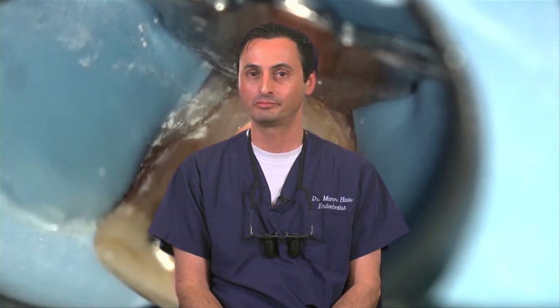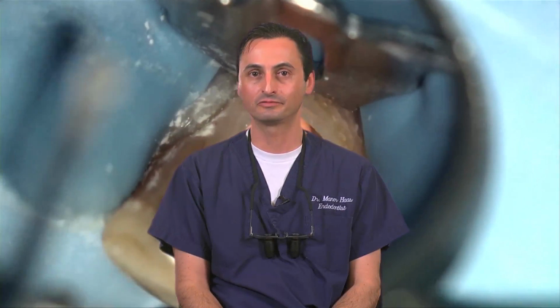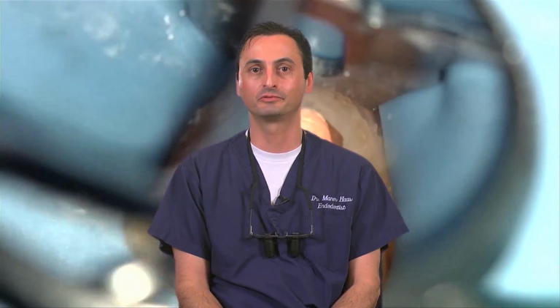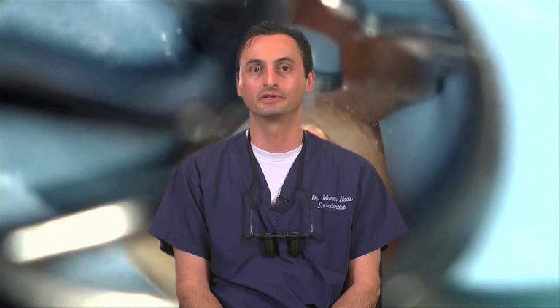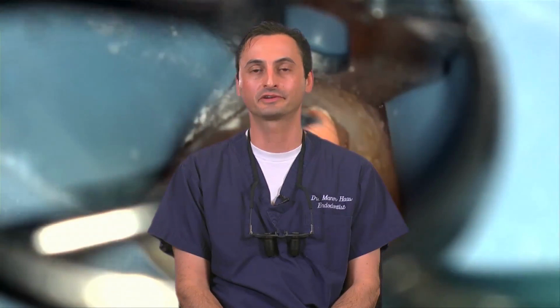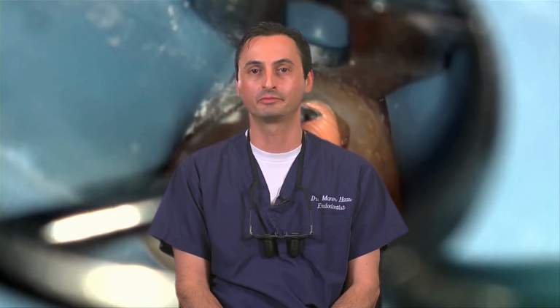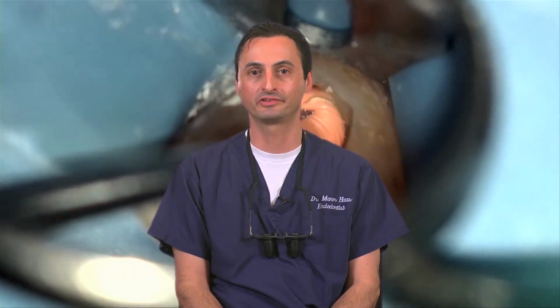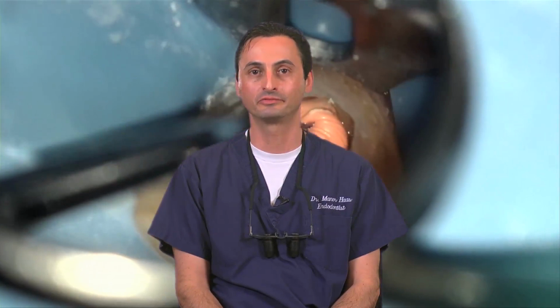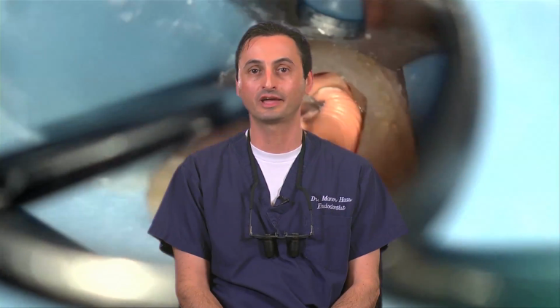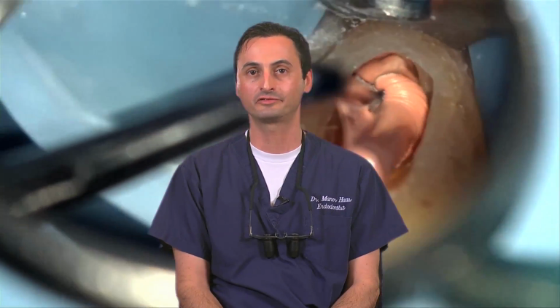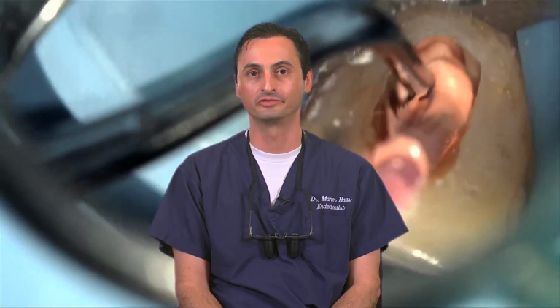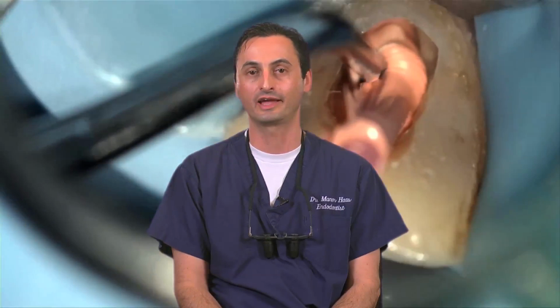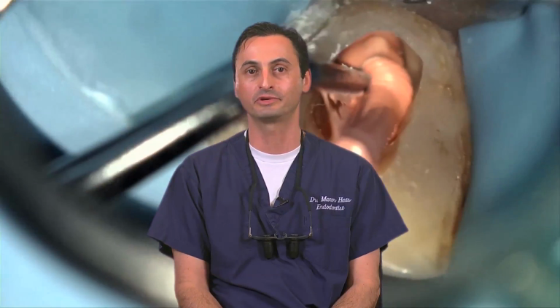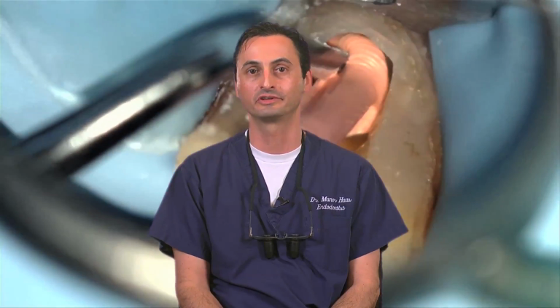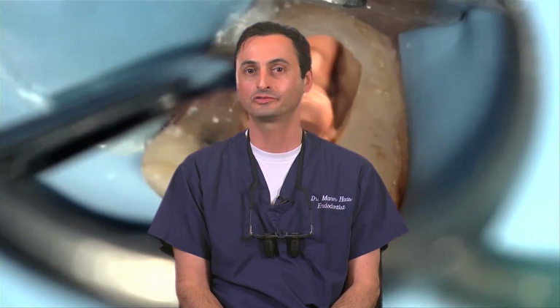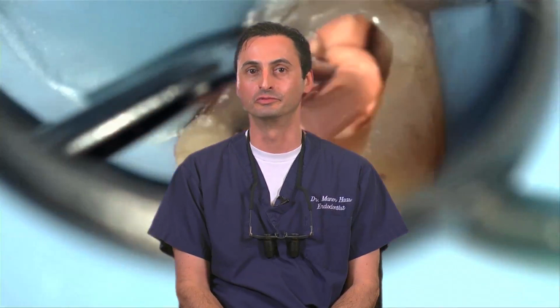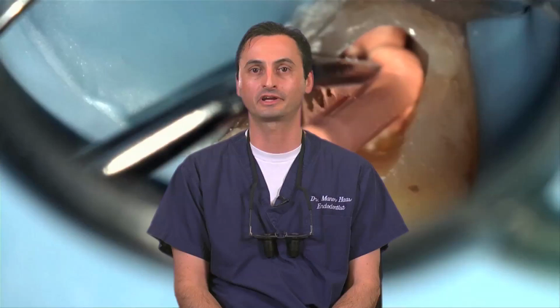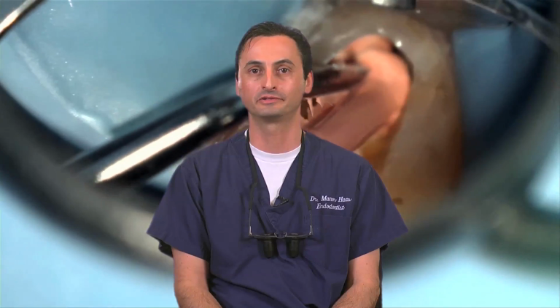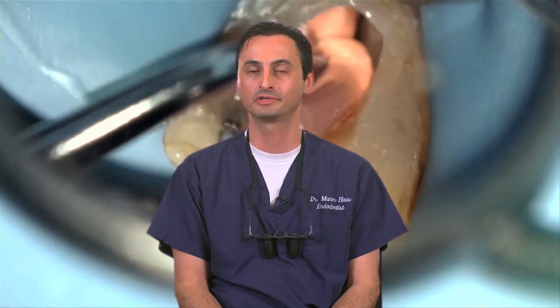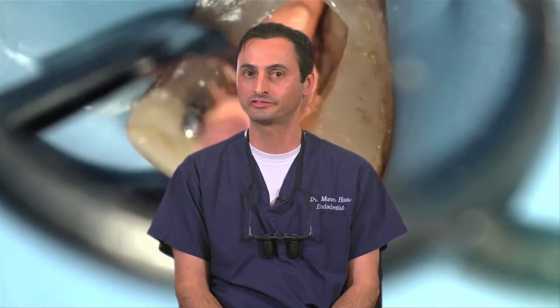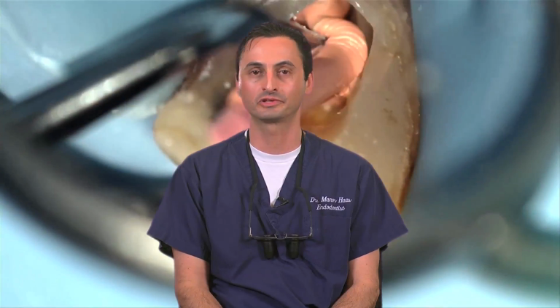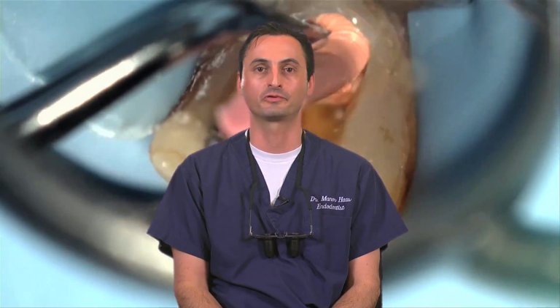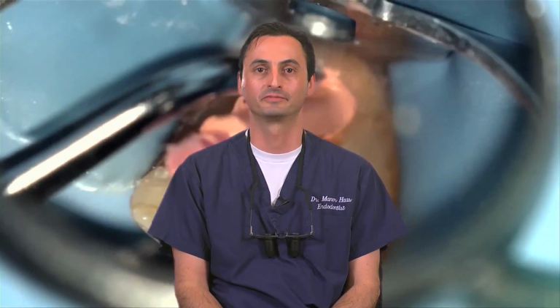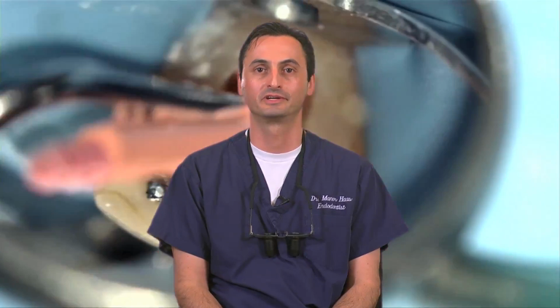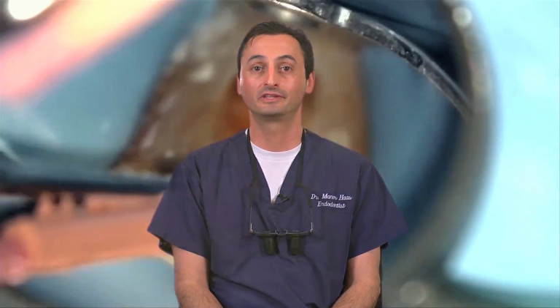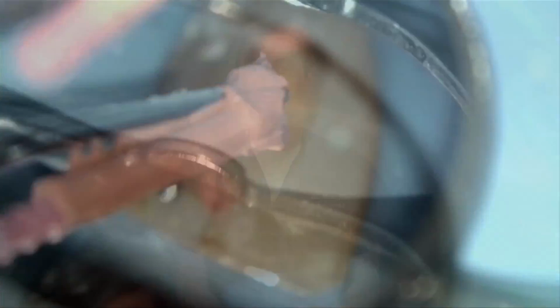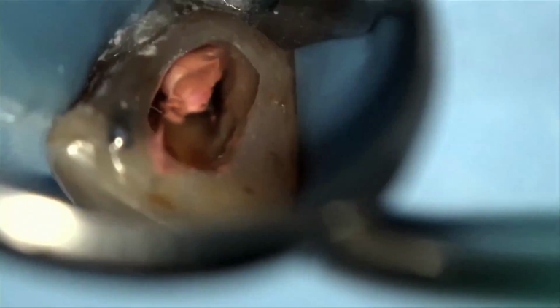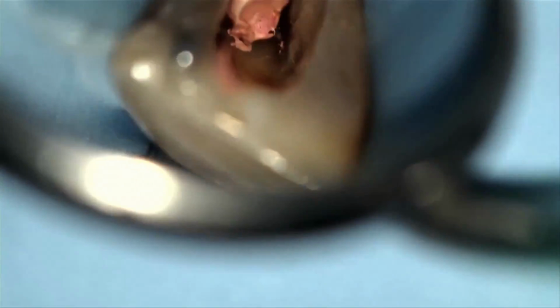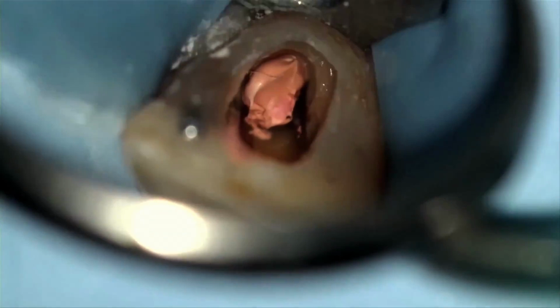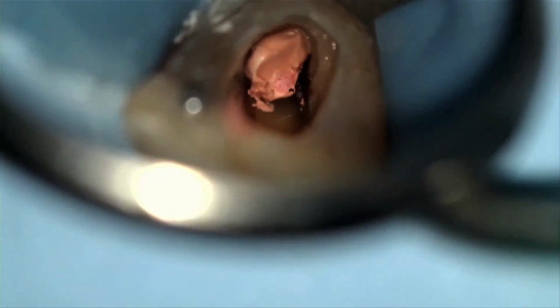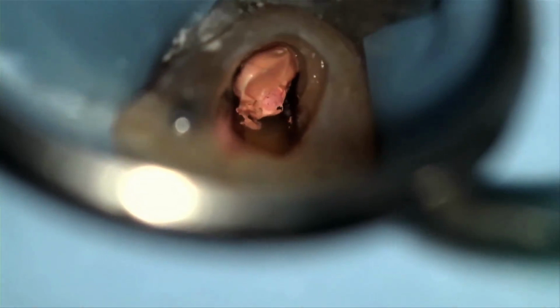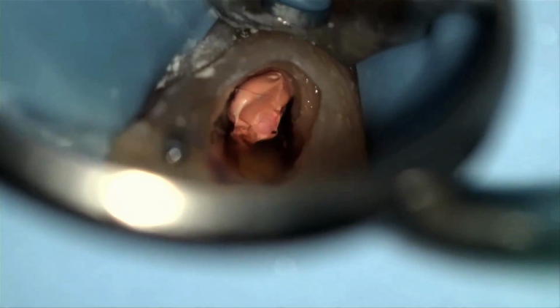But with Thermafil and other carrier-based systems, you have to use a hand piece to remove the carrier, but not so with gutta core. That, I personally found, is a great advantage of gutta core.